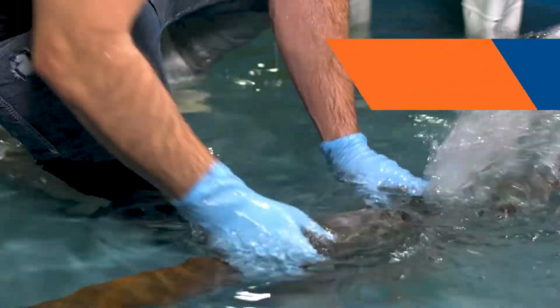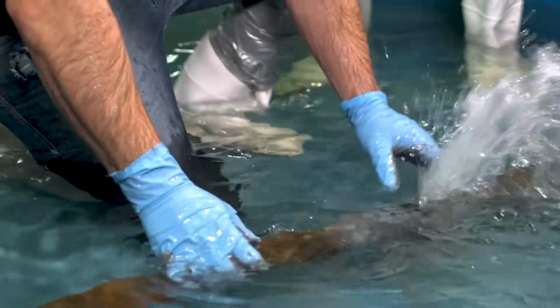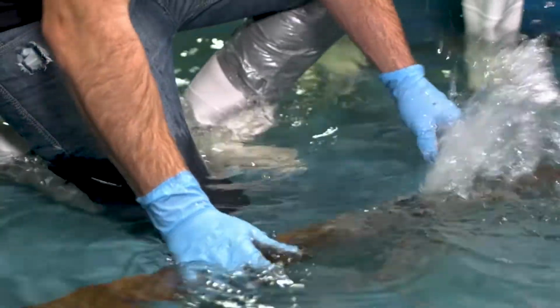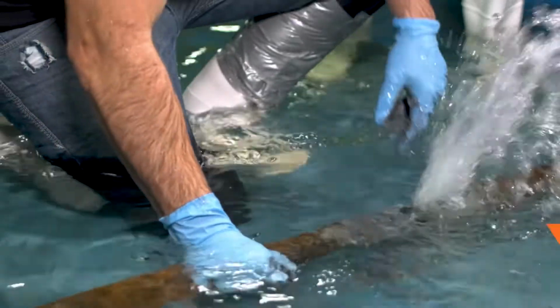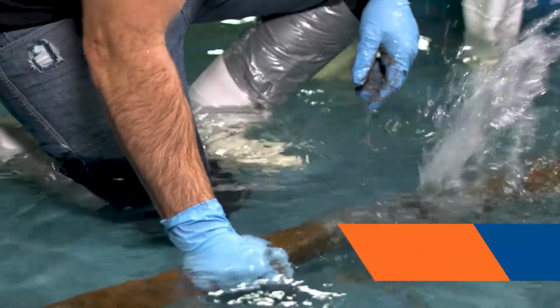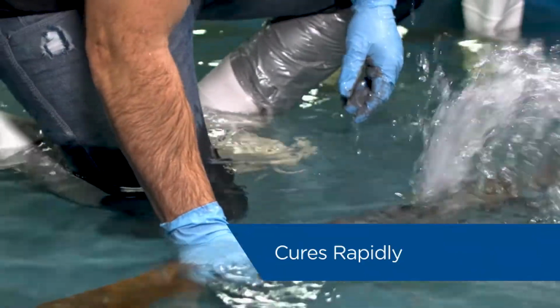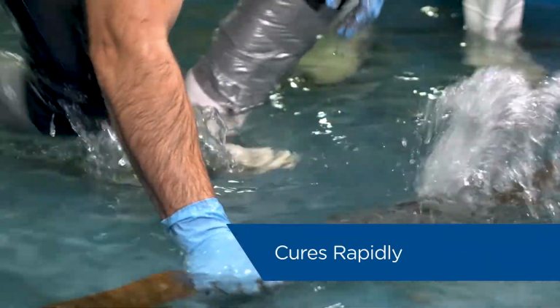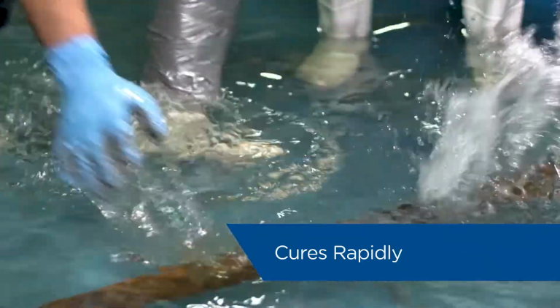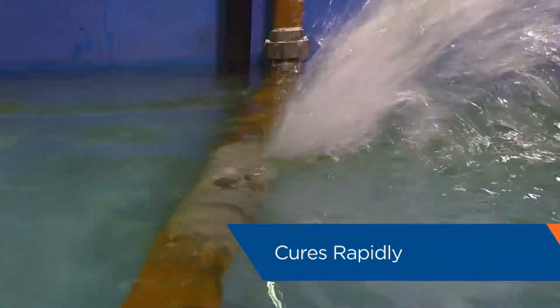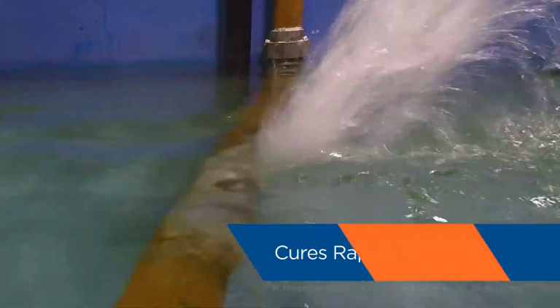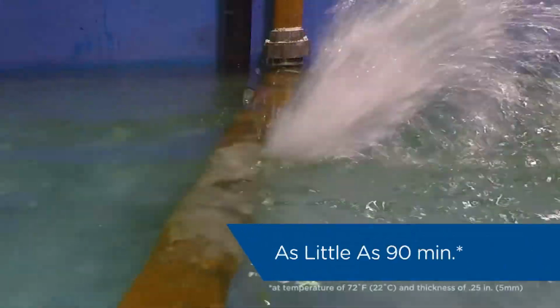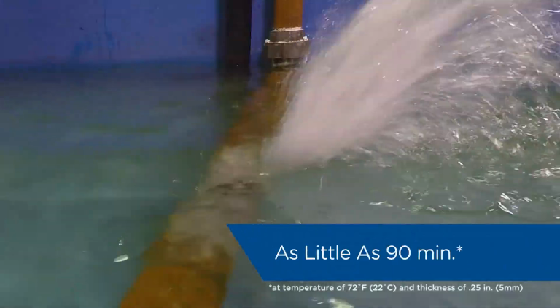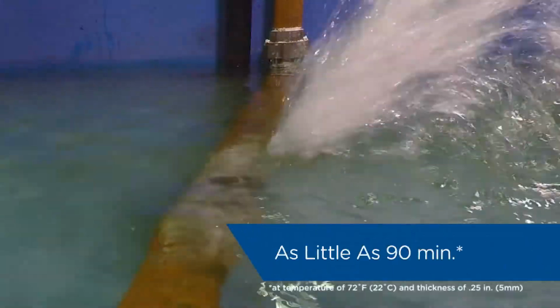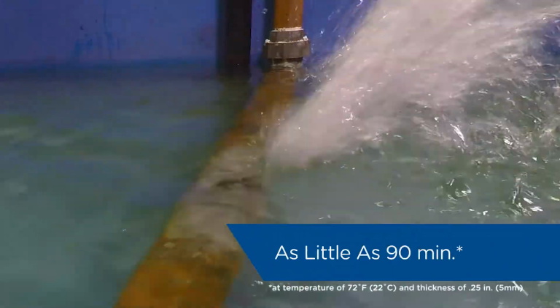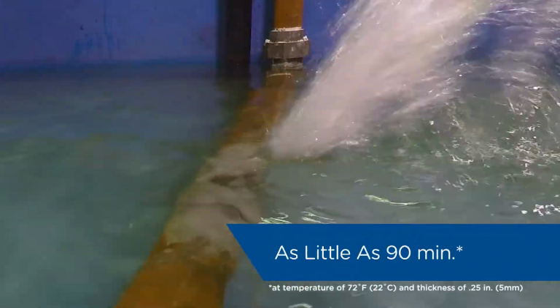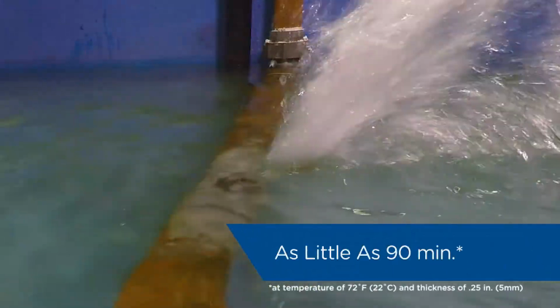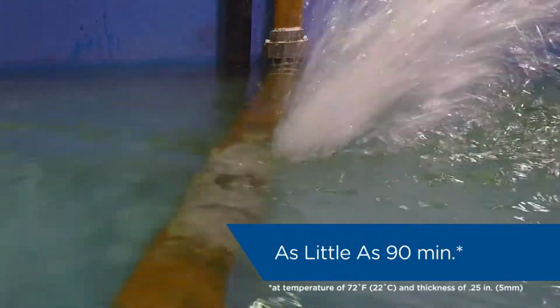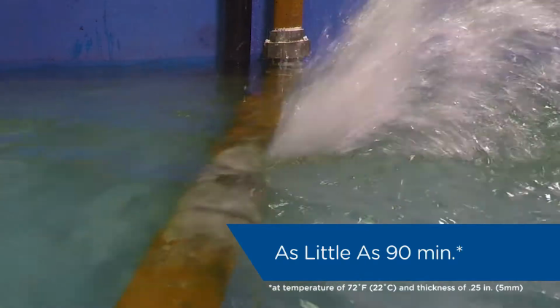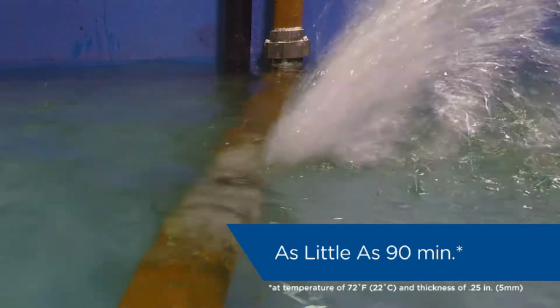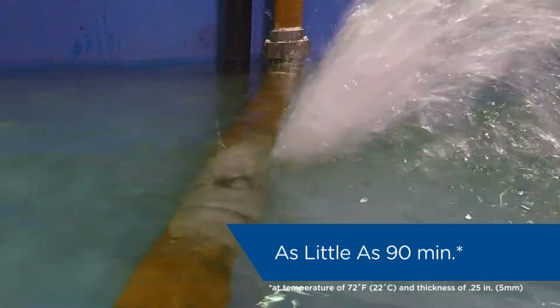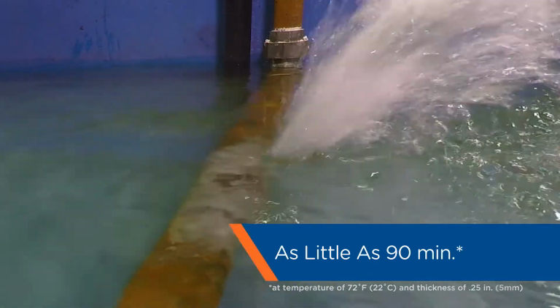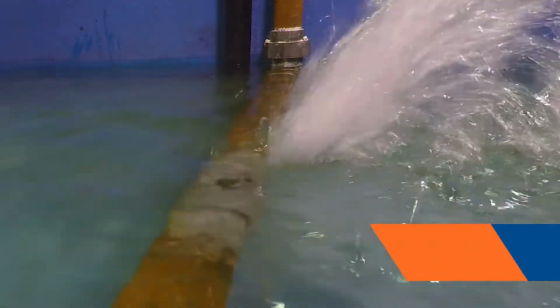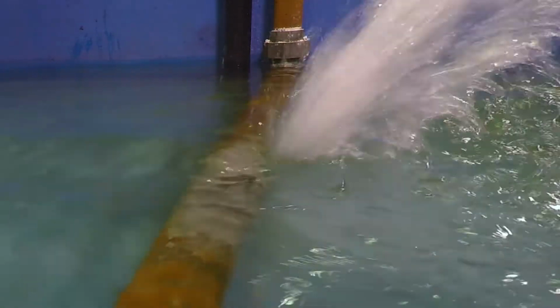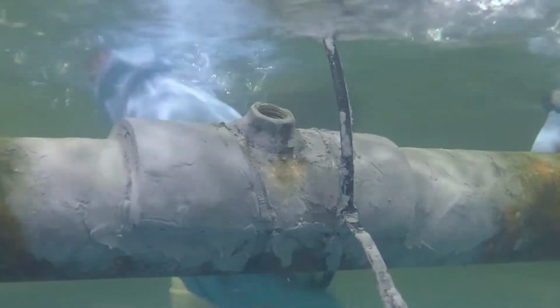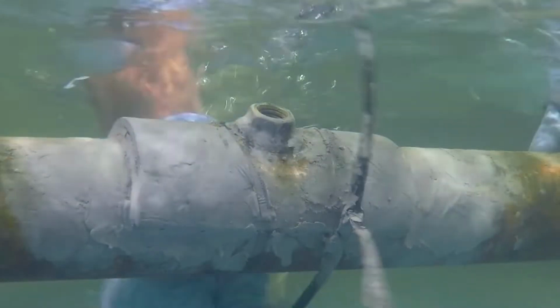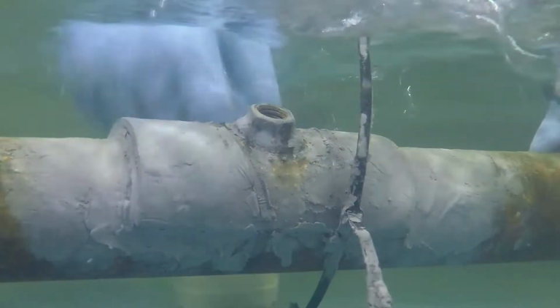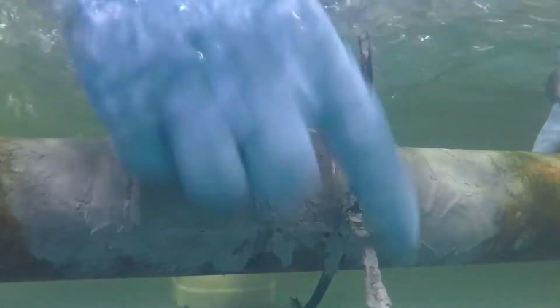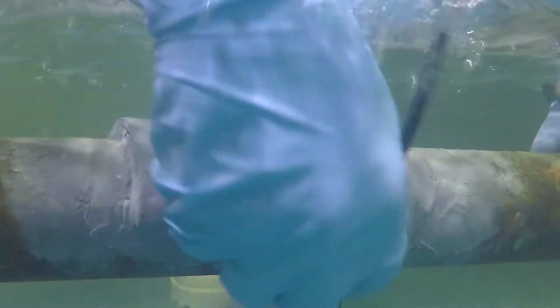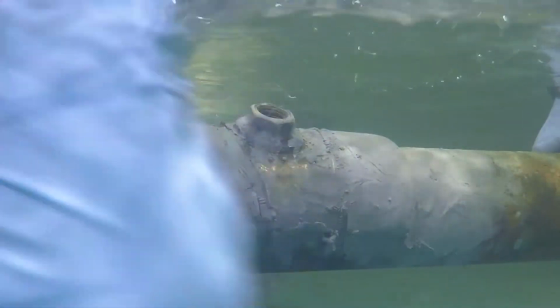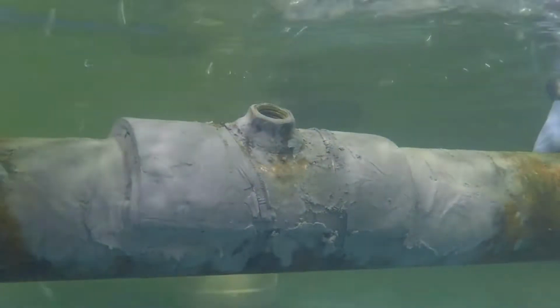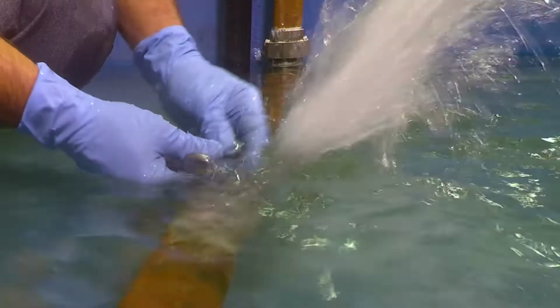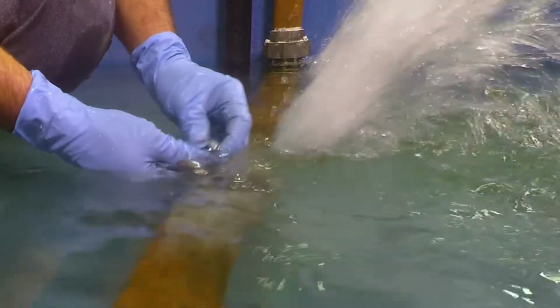Then, secure into place with zip ties and remove any excess. Belzona 1212 cures rapidly, in as little as 90 minutes at room temperature. Consult the manufacturer's instructions for use for the recommended time for your specific application.